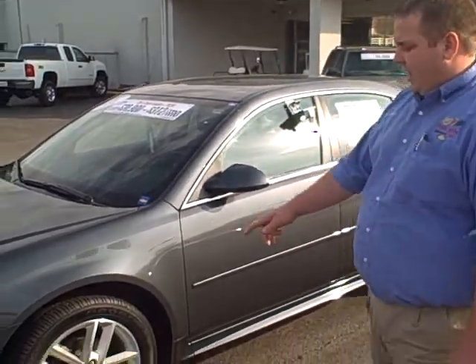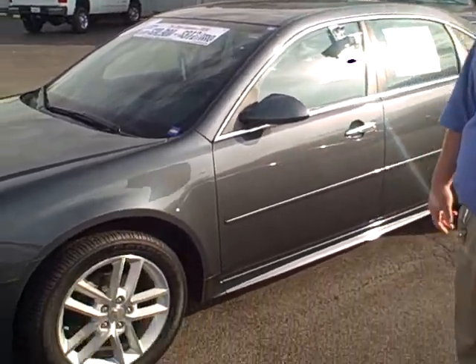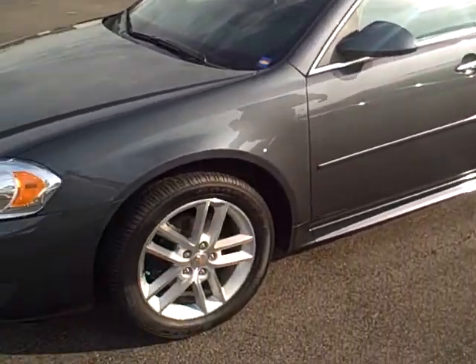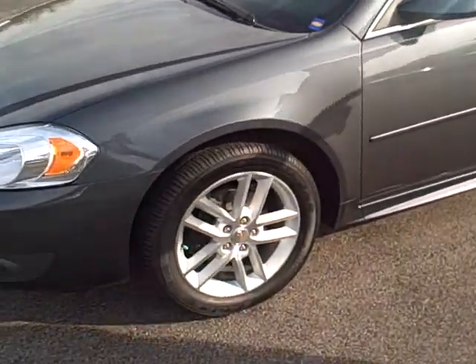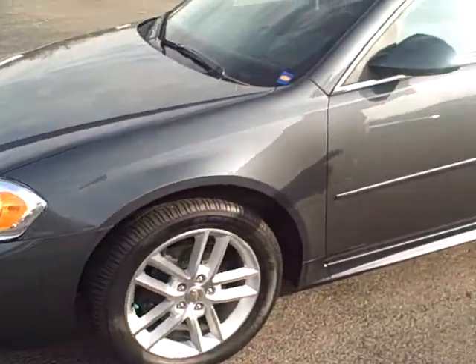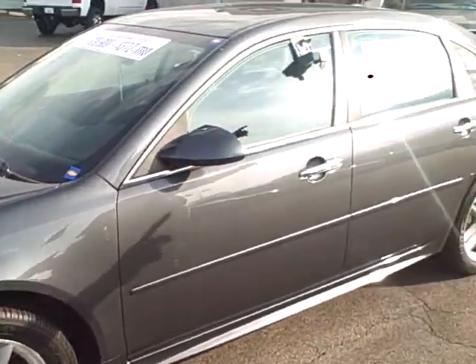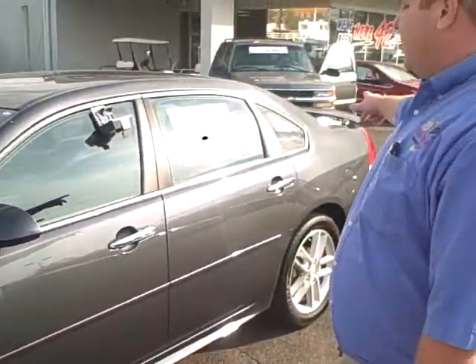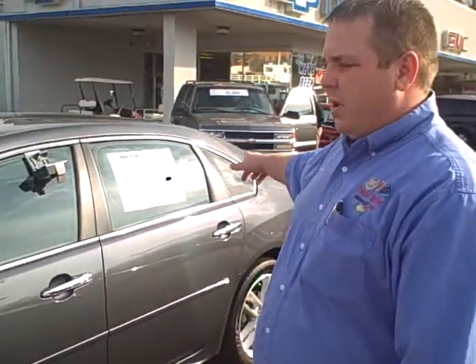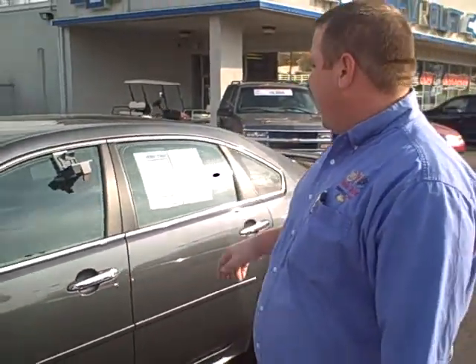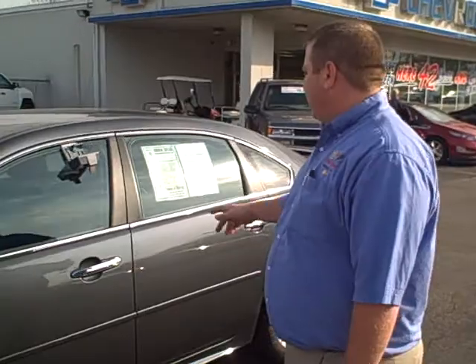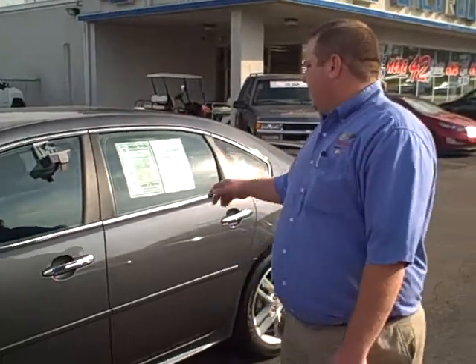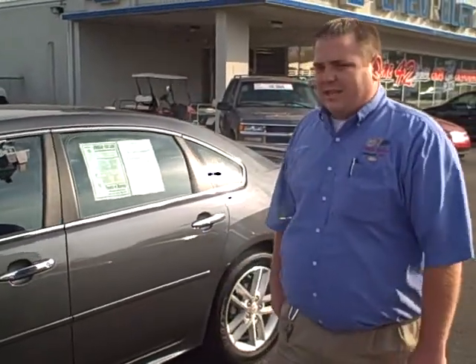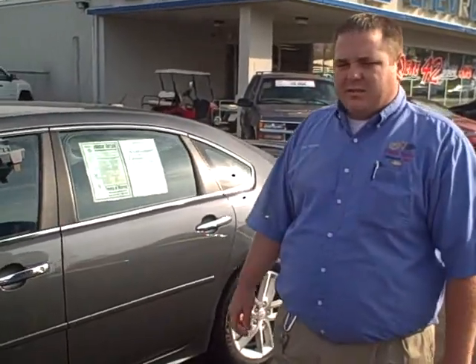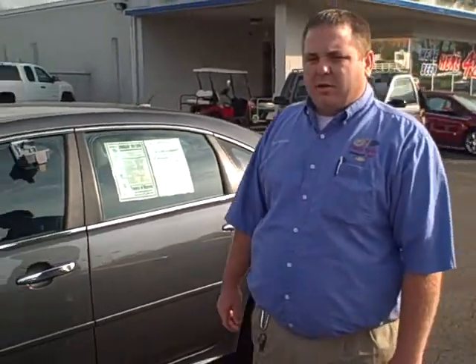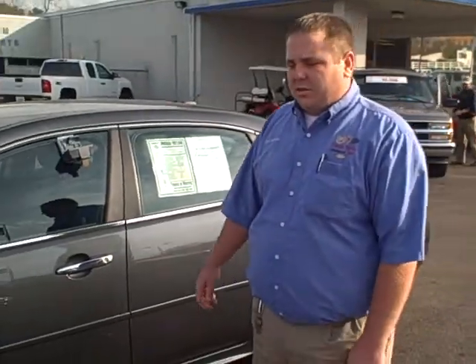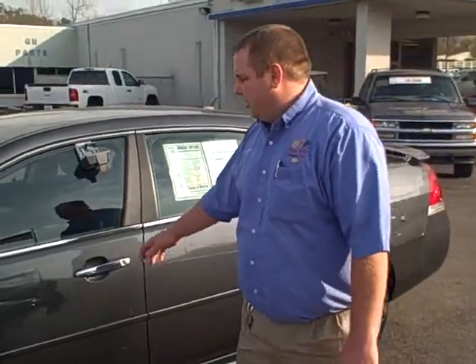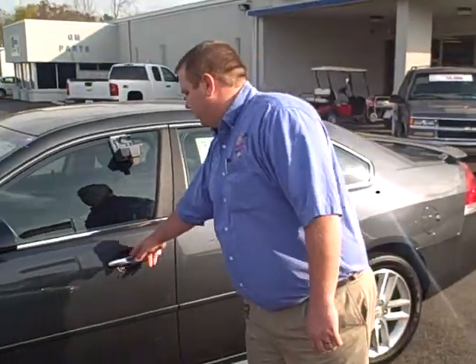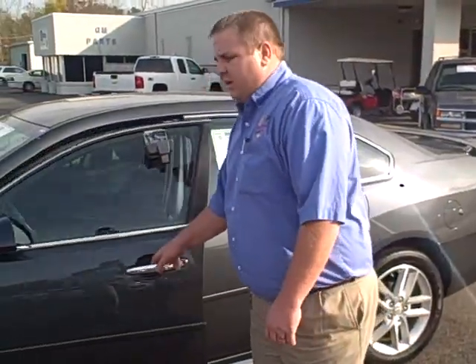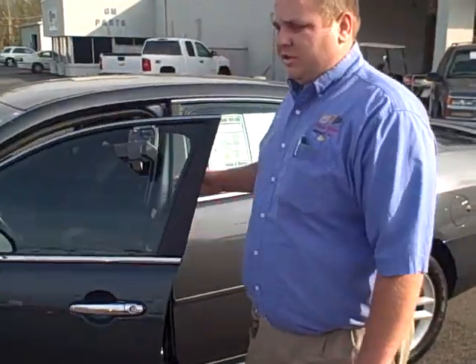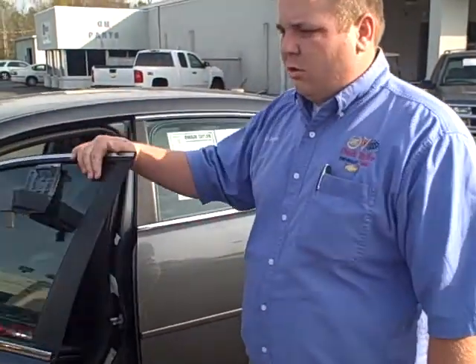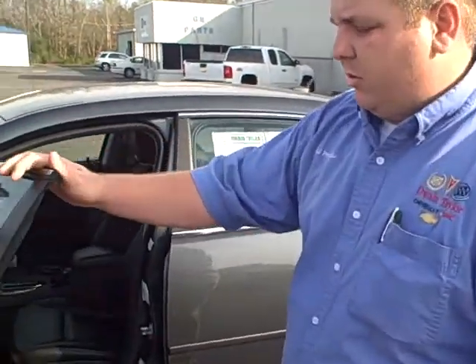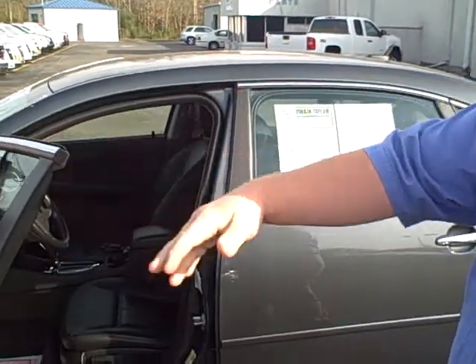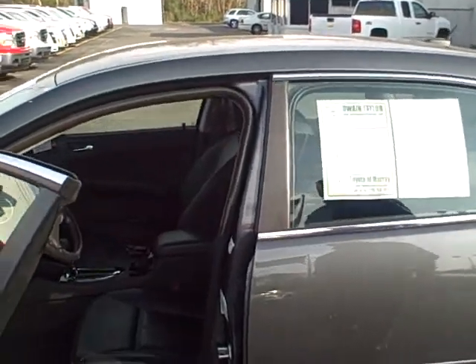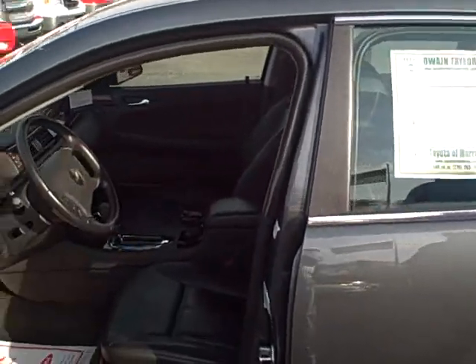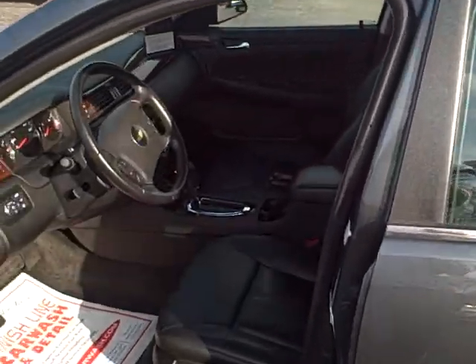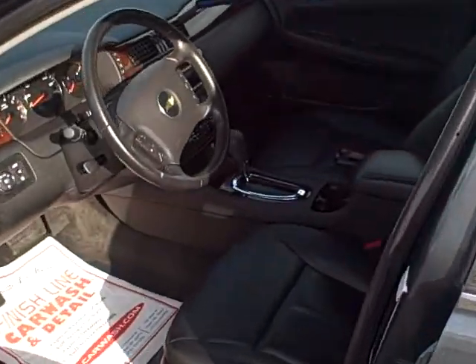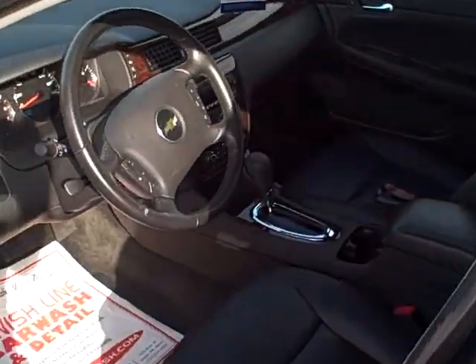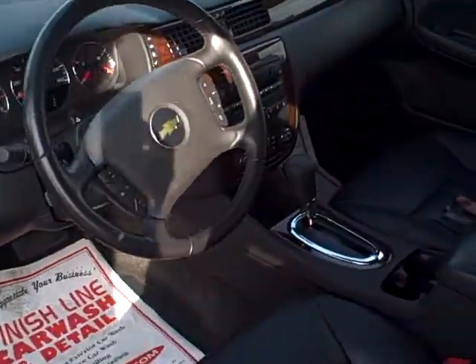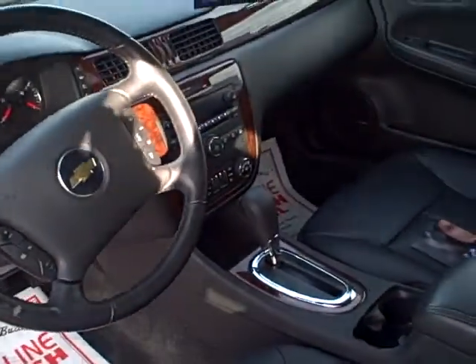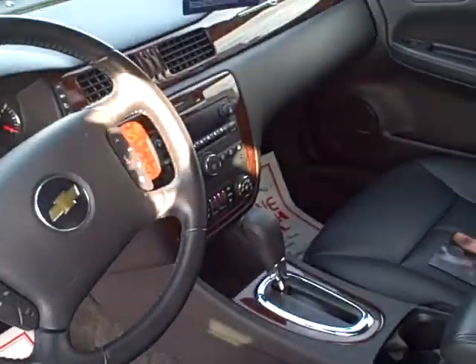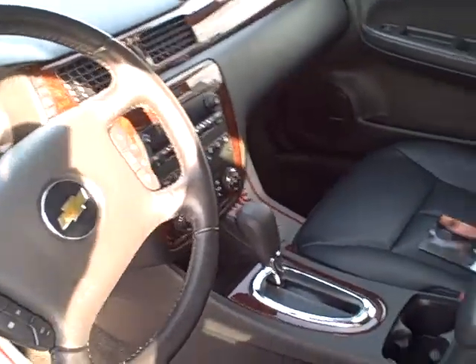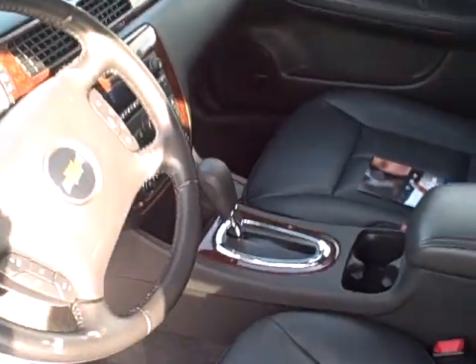It has nice aluminum wheels, leather on the inside, got the wing on the back. 19,500 miles on this unit. It is a GM program unit that we have just purchased. Steering wheel controls, CD, all the buttons on the inside.